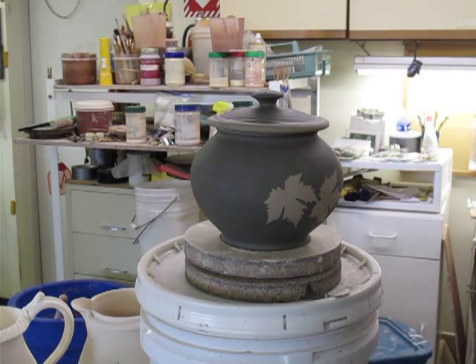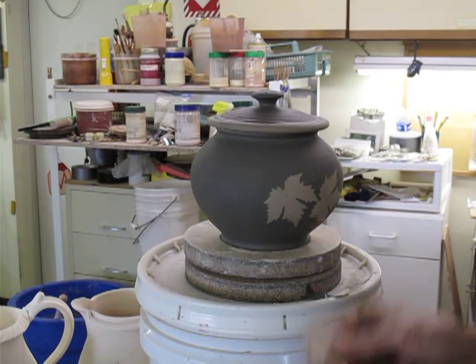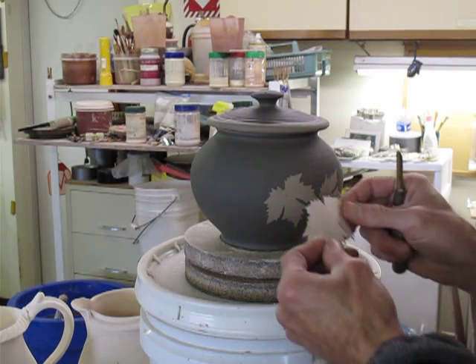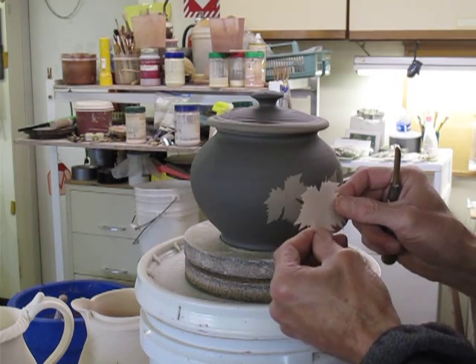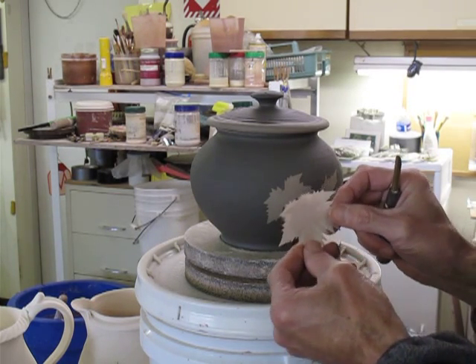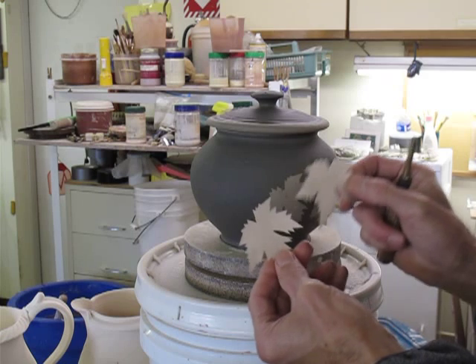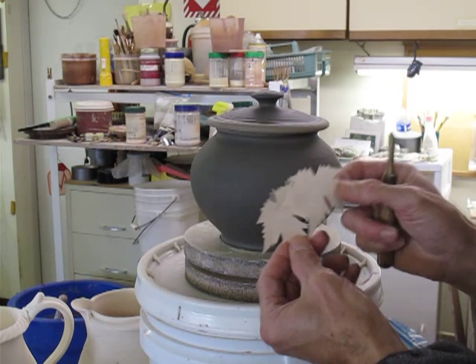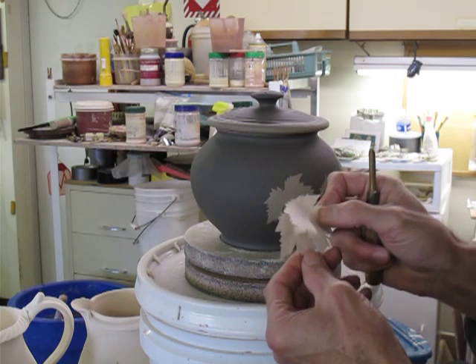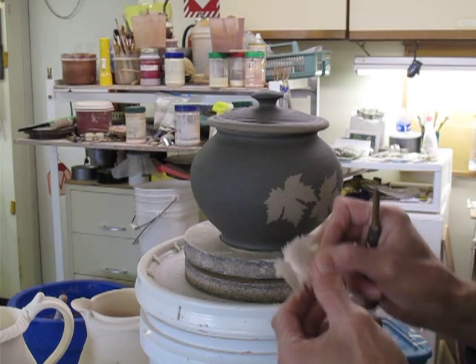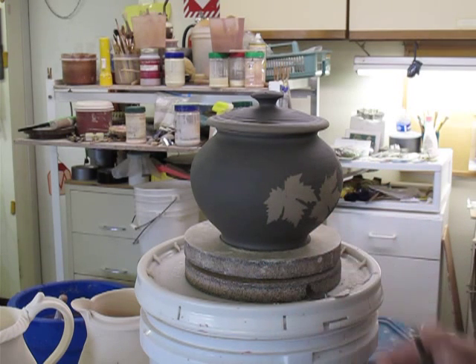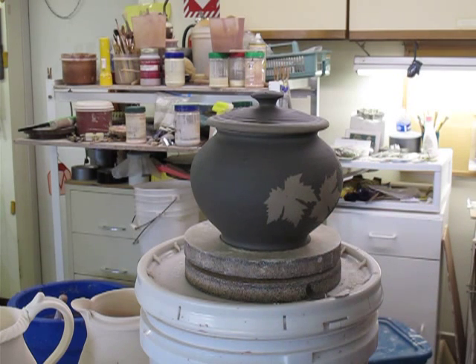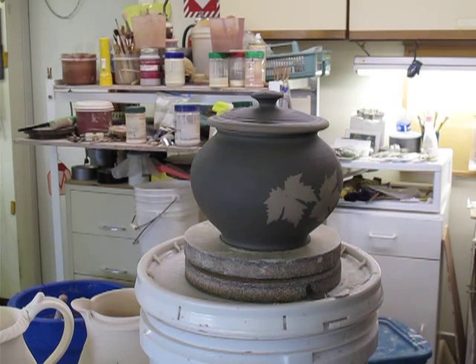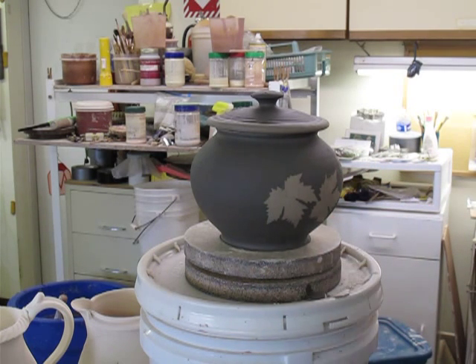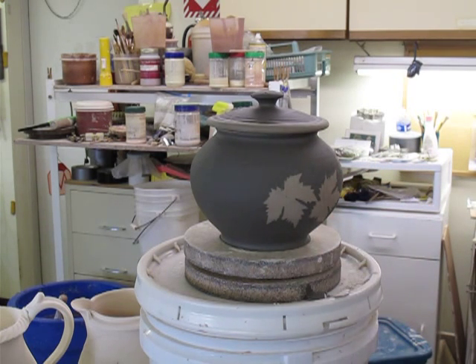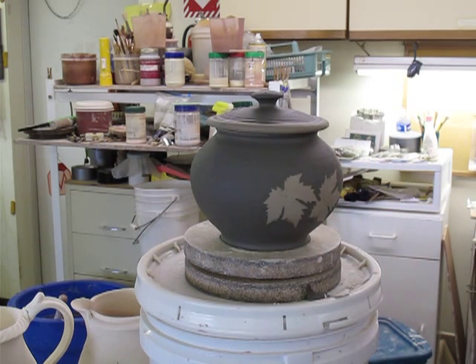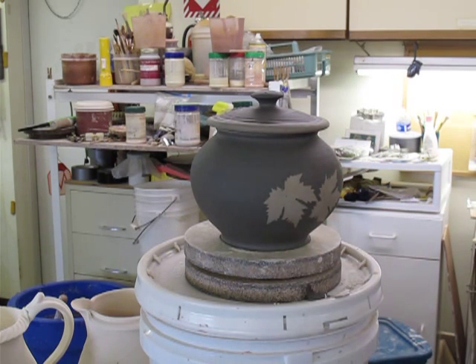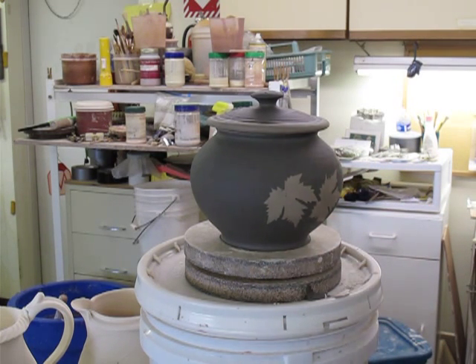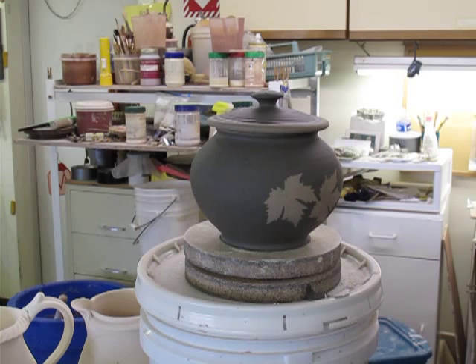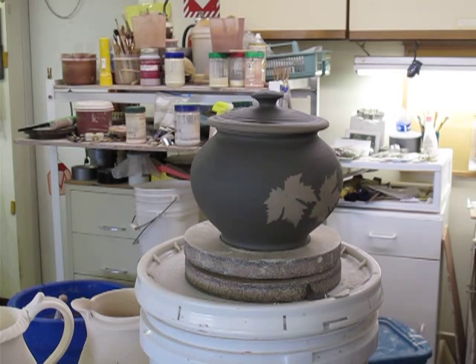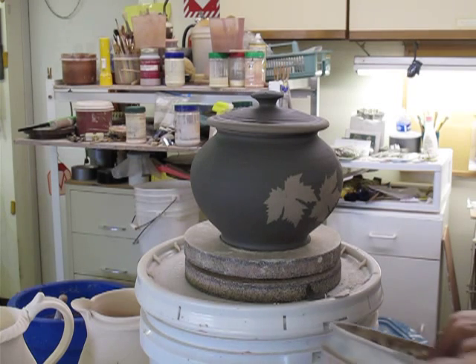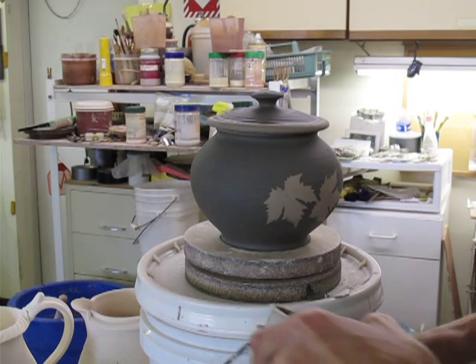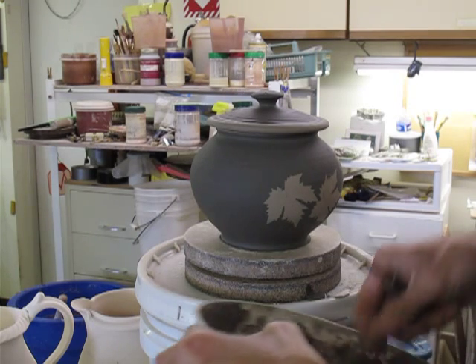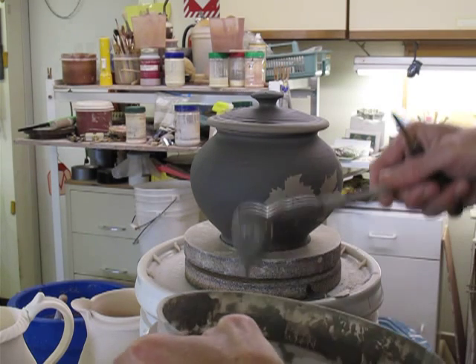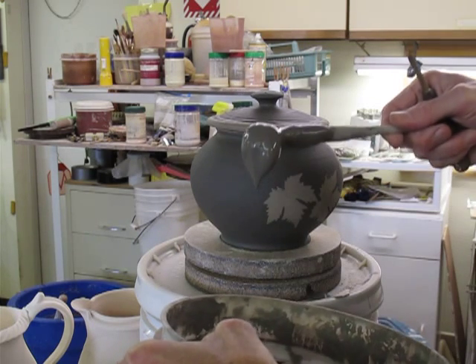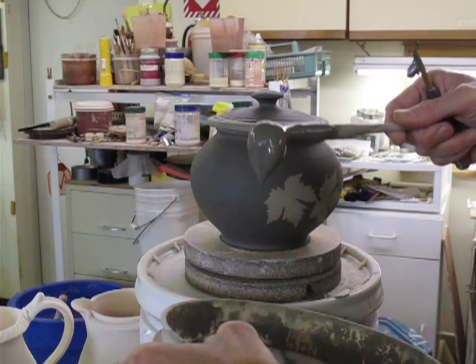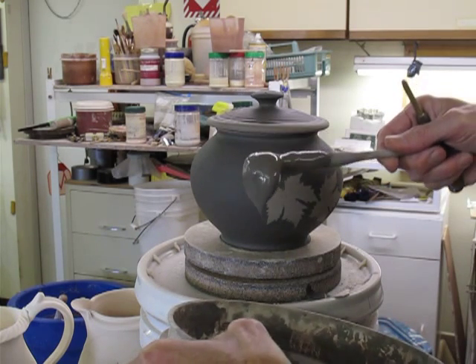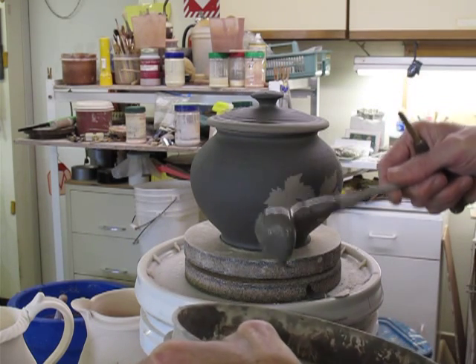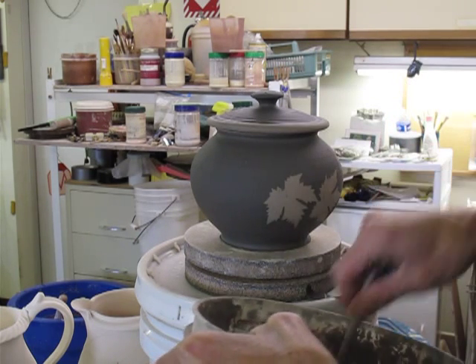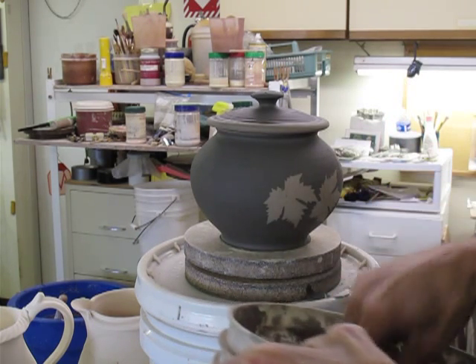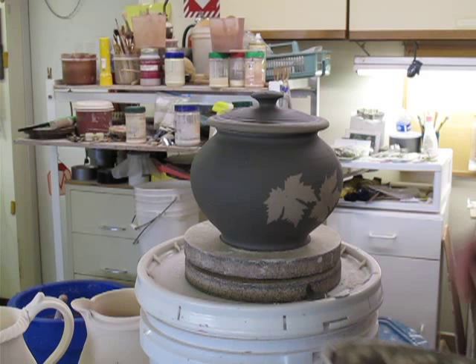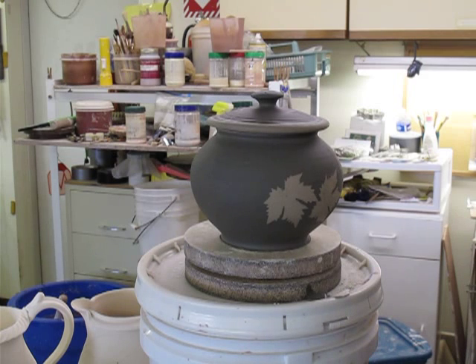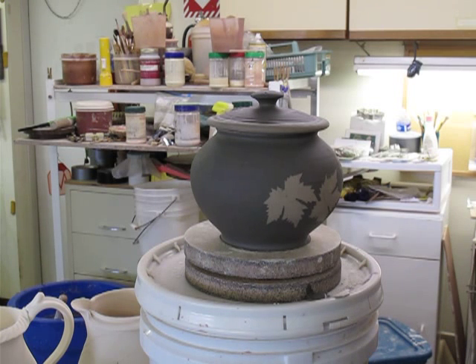The leaves I use are simple paper cutouts. The slip is fairly thick — I can just as easily spoon it as brush it on.